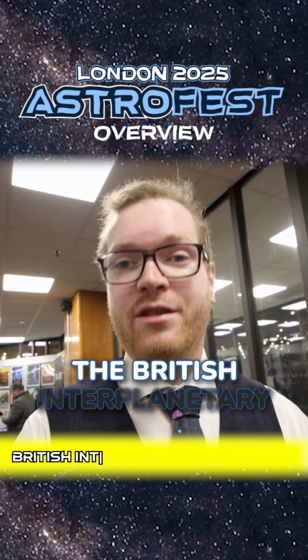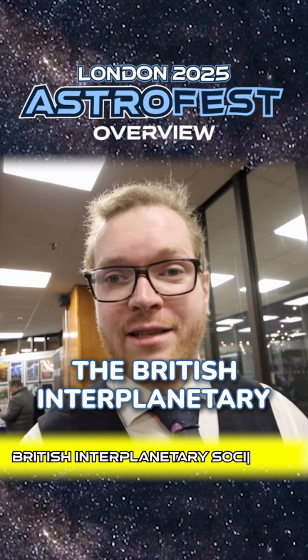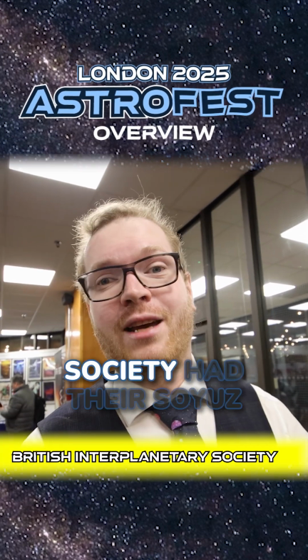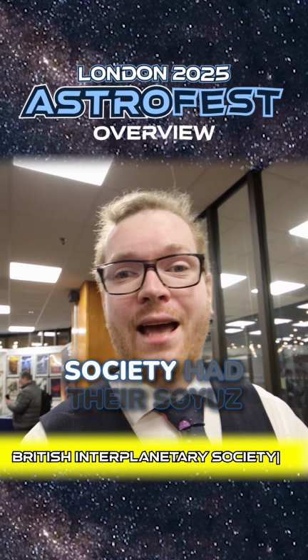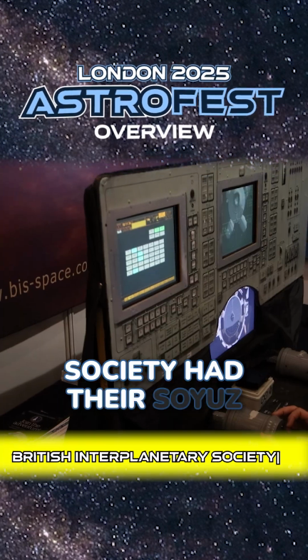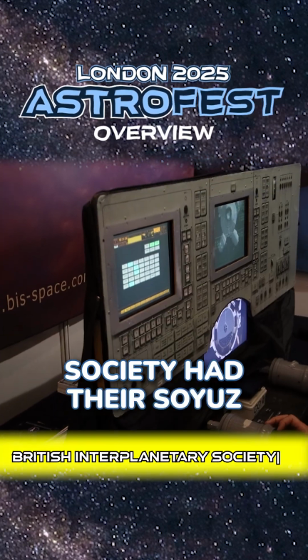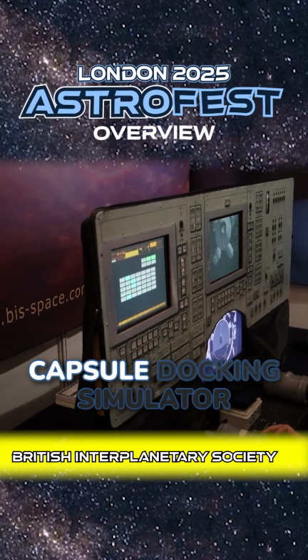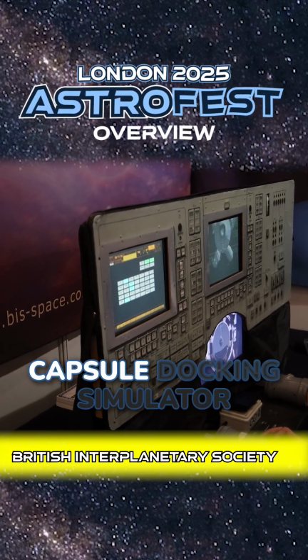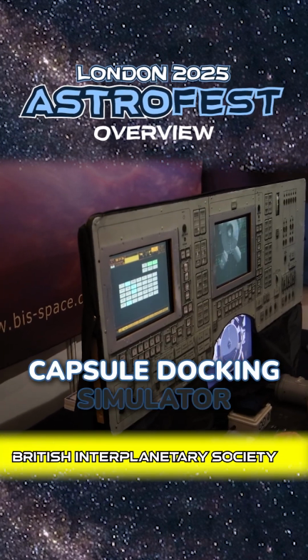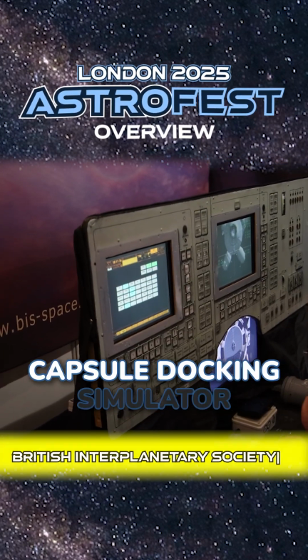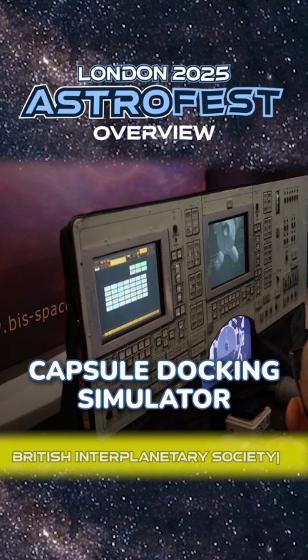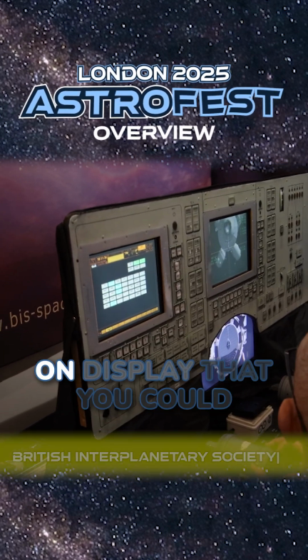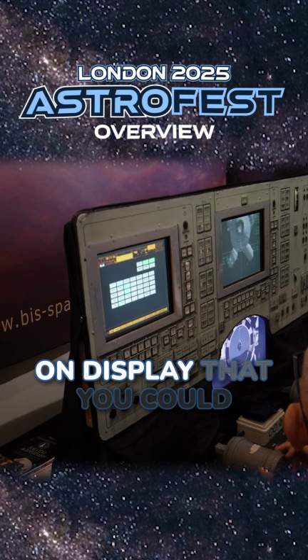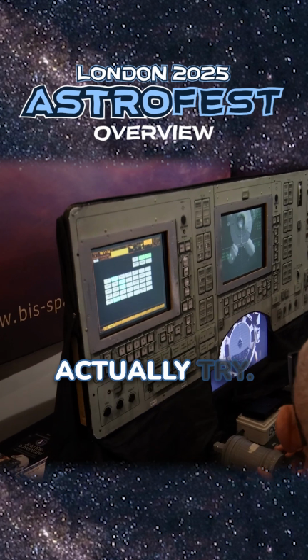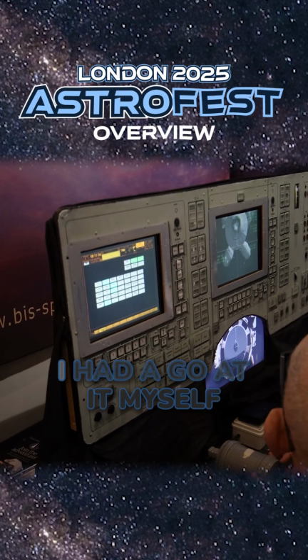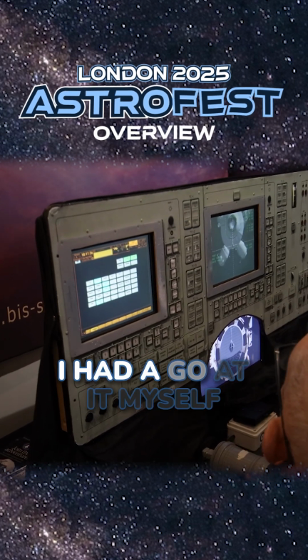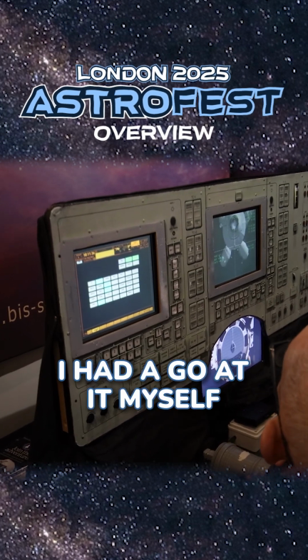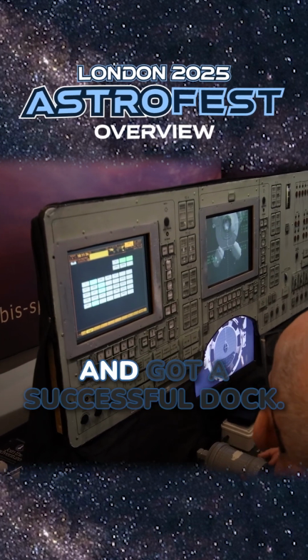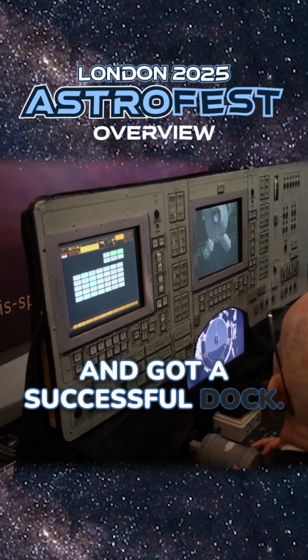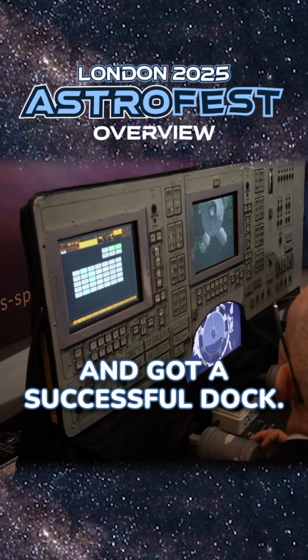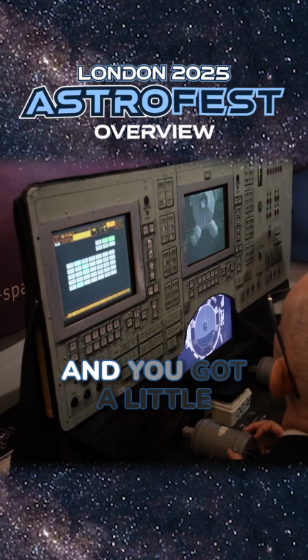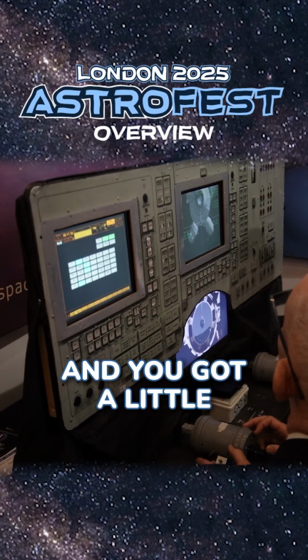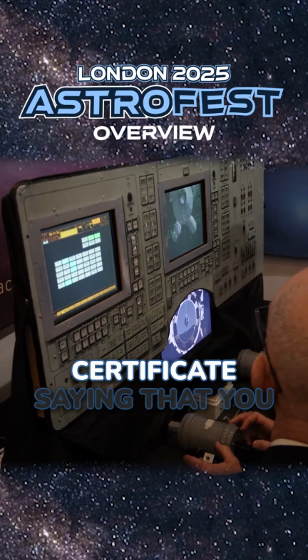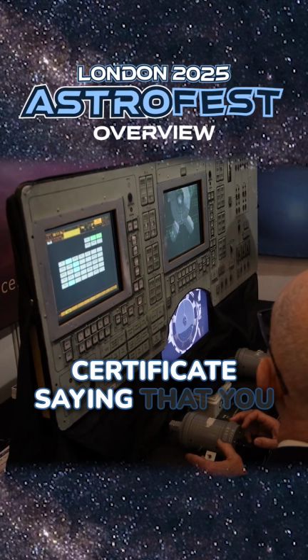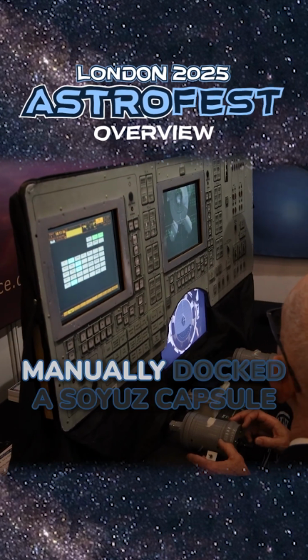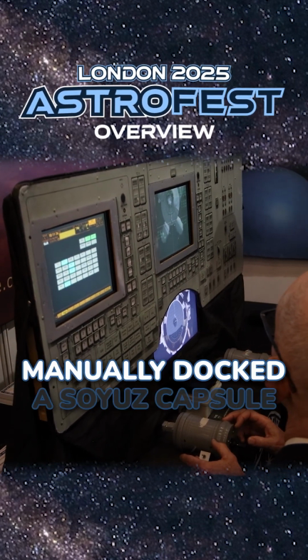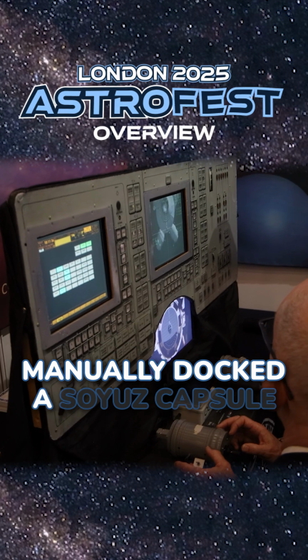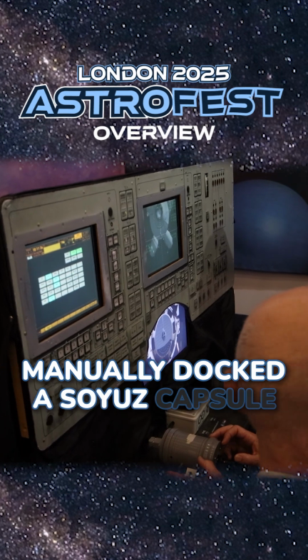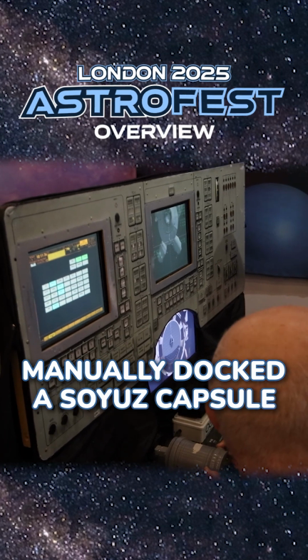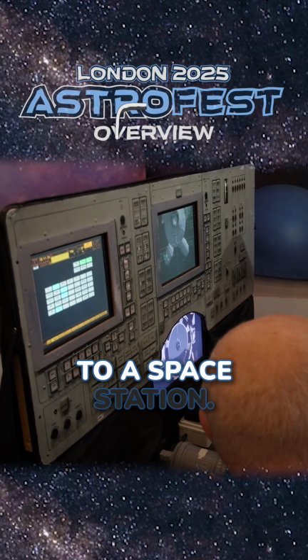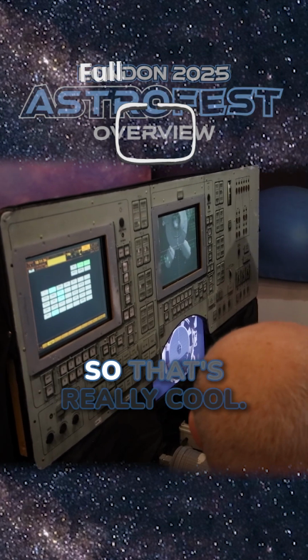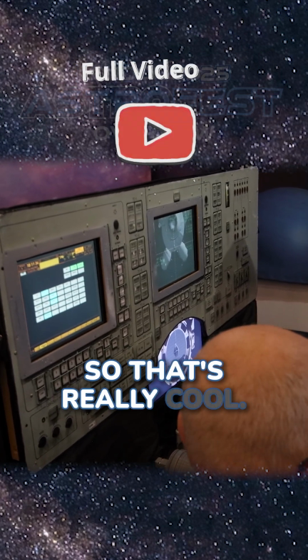The British Interplanetary Society had their Soyuz capsule docking simulator on display that you can actually try. I had a go at it myself, got a successful dock, and received a little certificate saying that you manually docked a Soyuz capsule to a space station. Really cool.